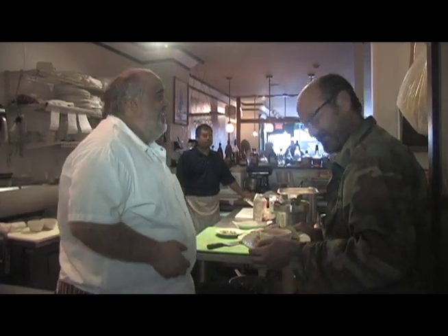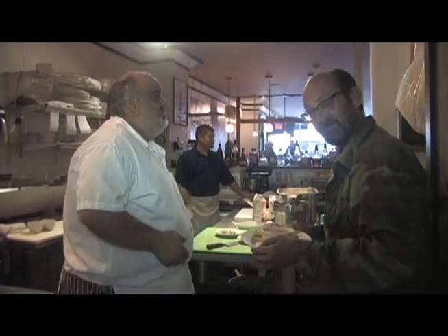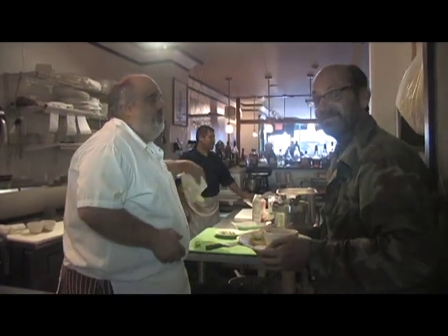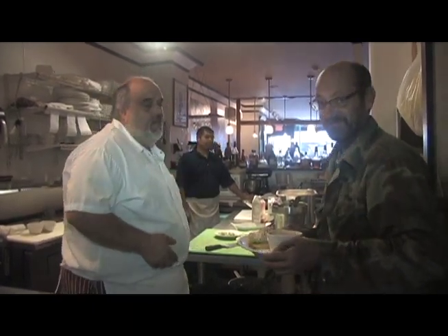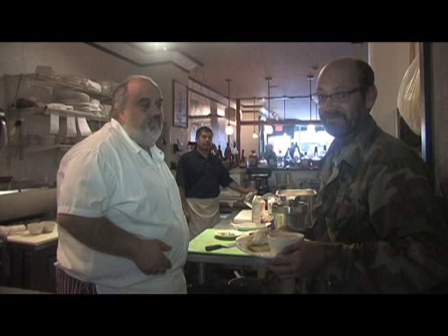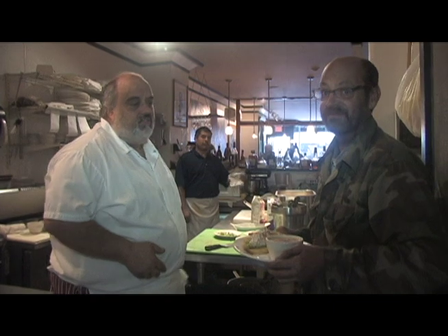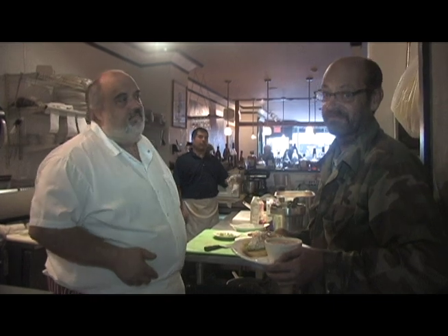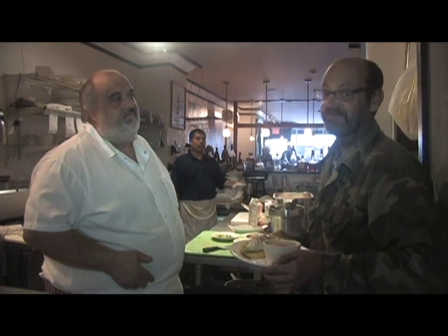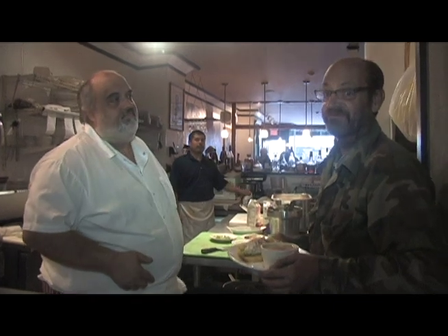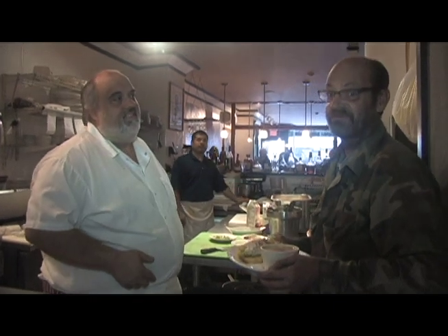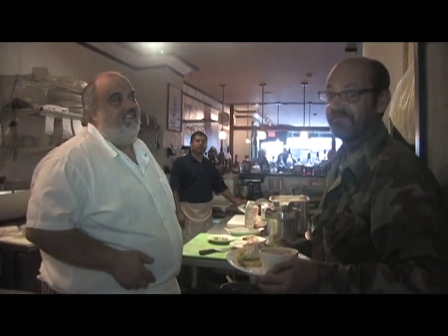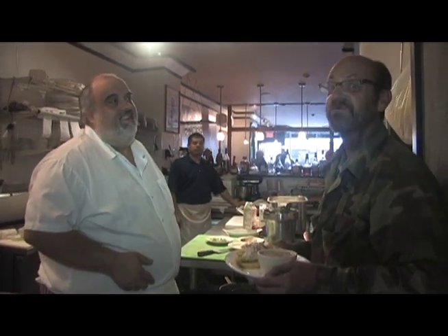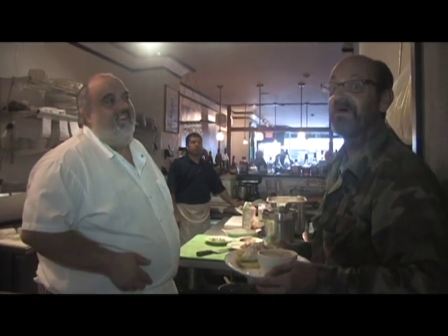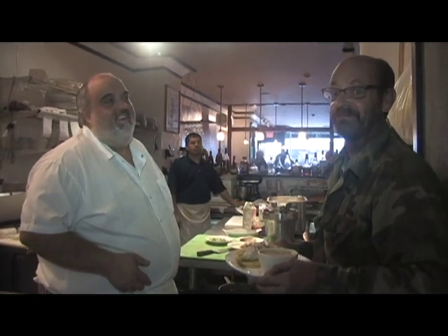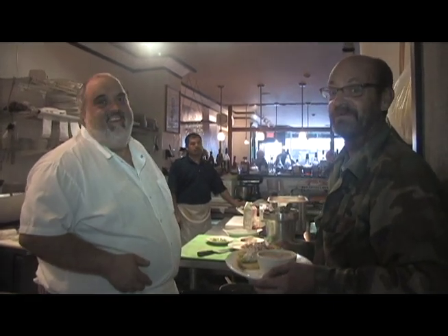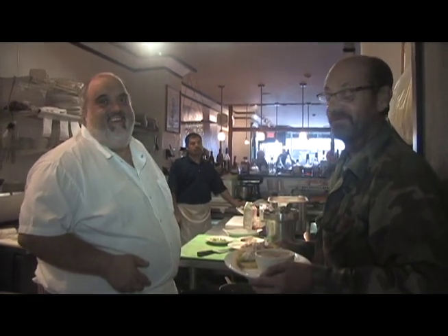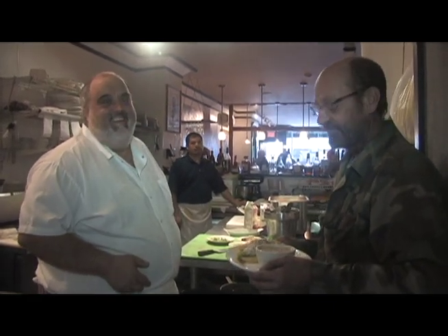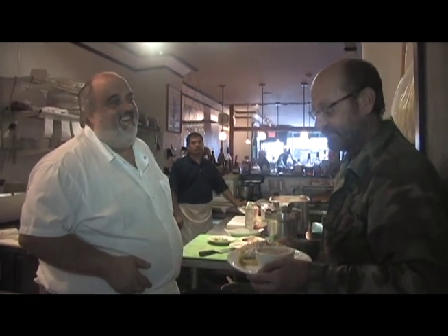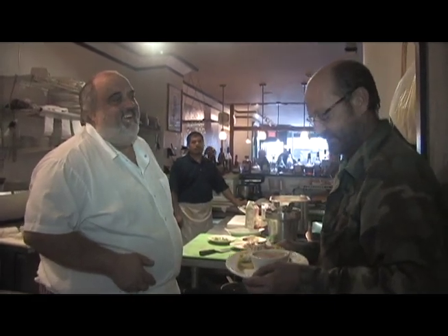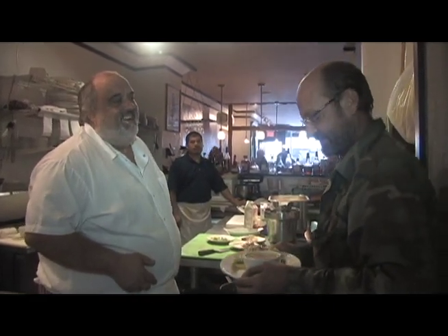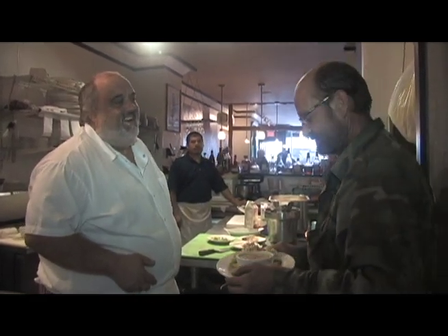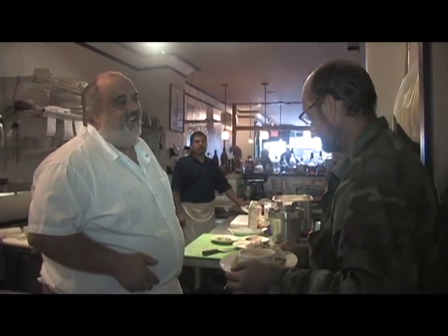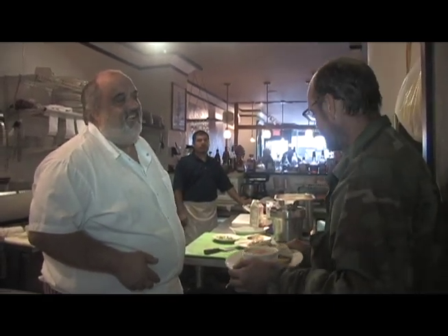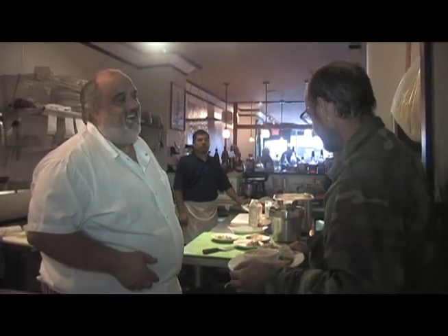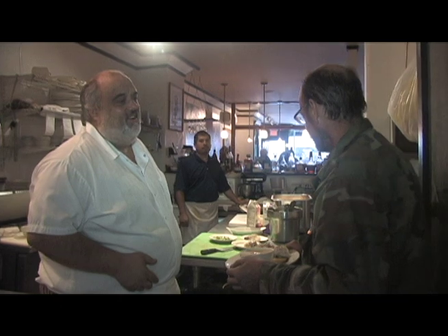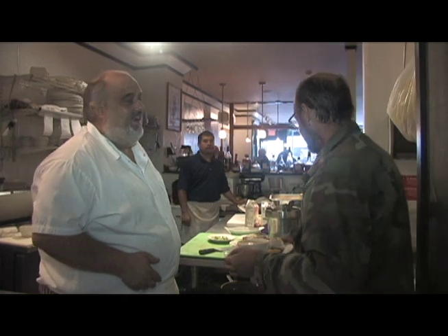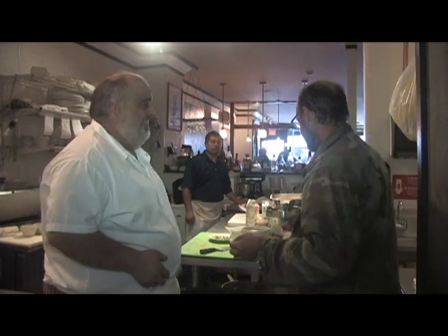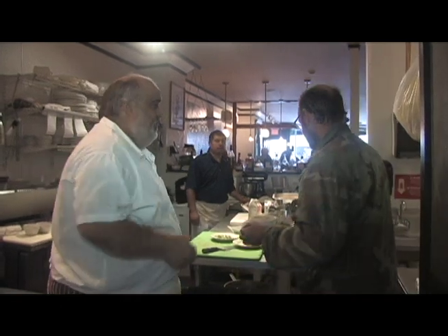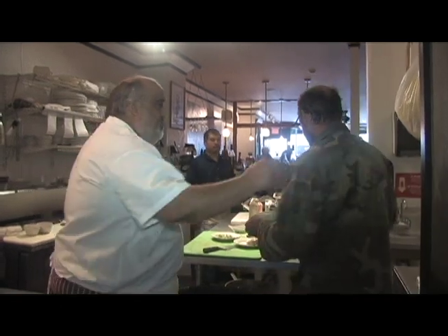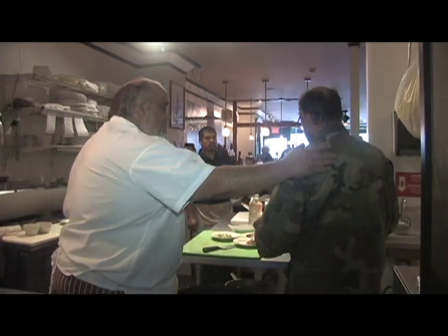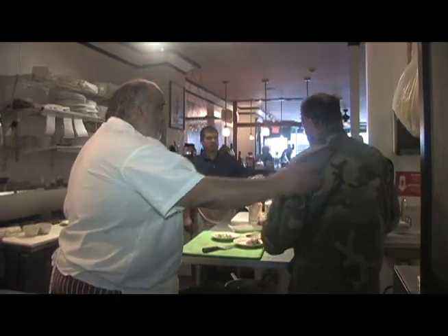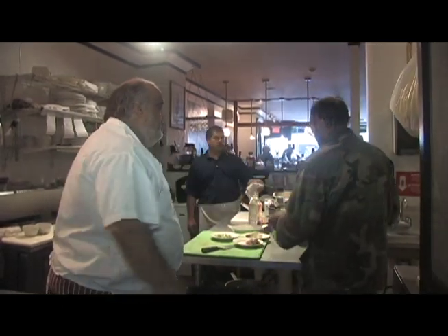Get him a spoon, Josh, for that soup. This food is awesome — it's off the hook, it really is. Good man, hope you enjoy it. Bon appétit!